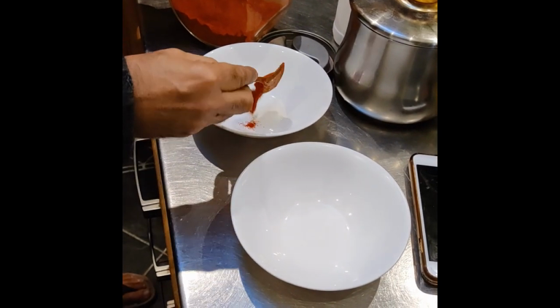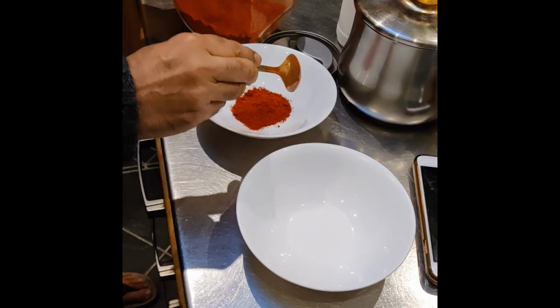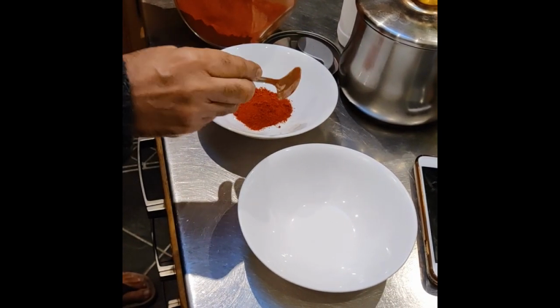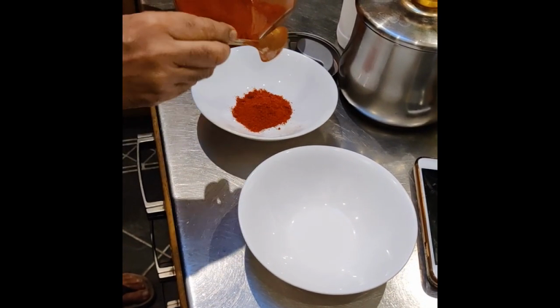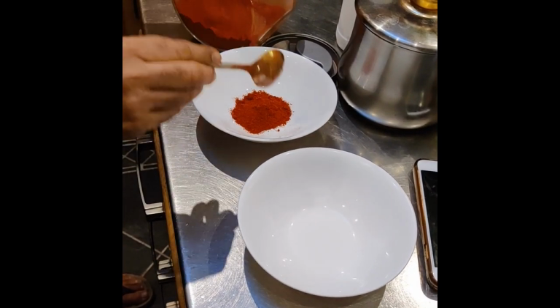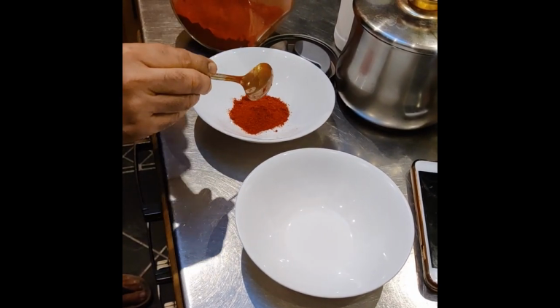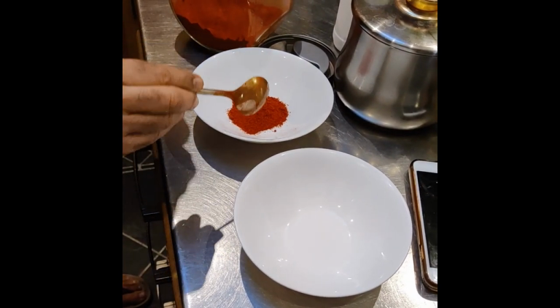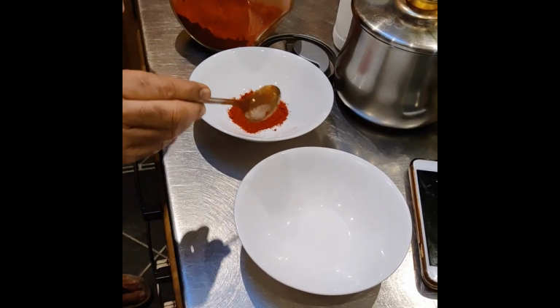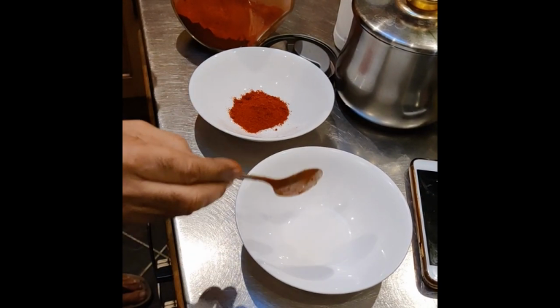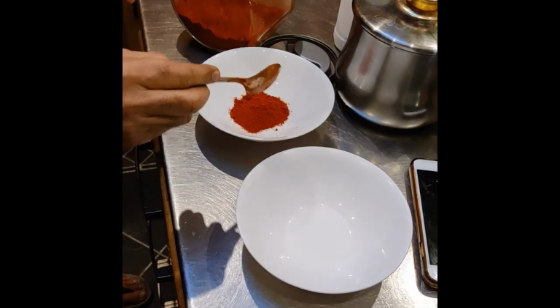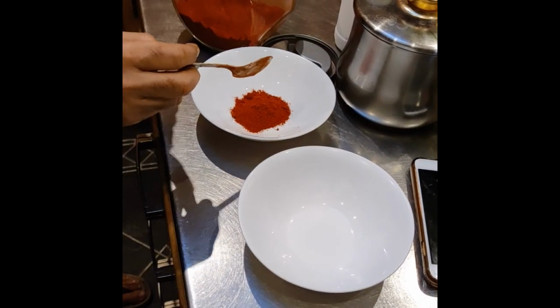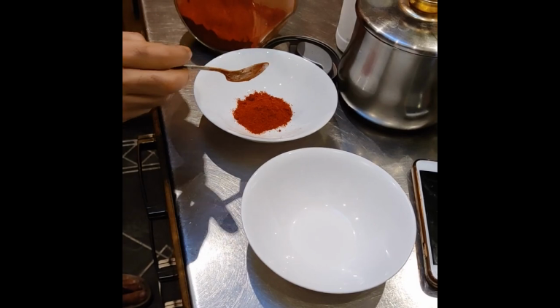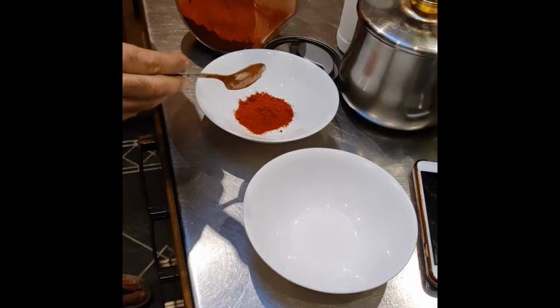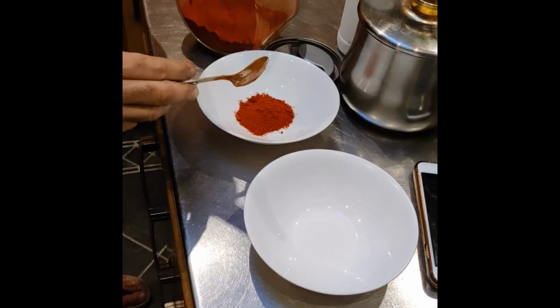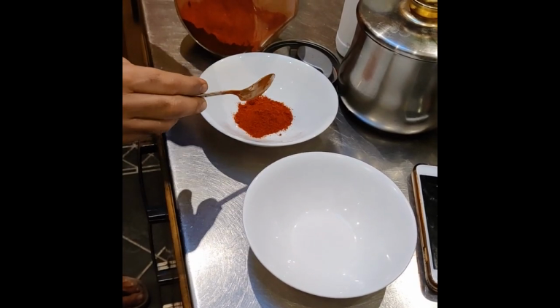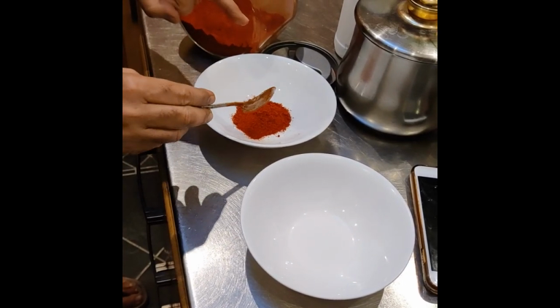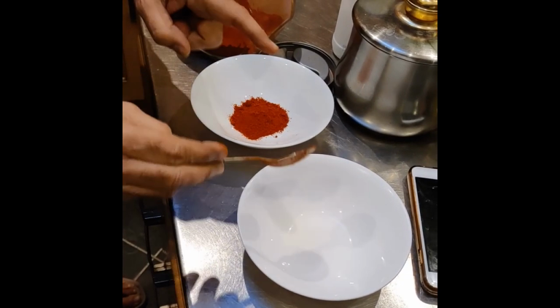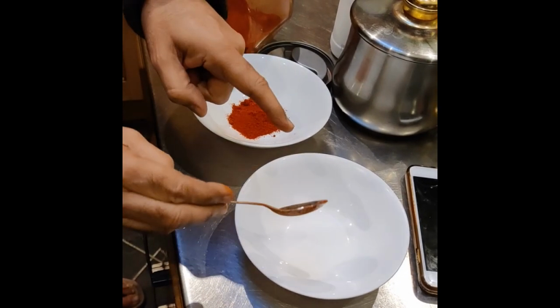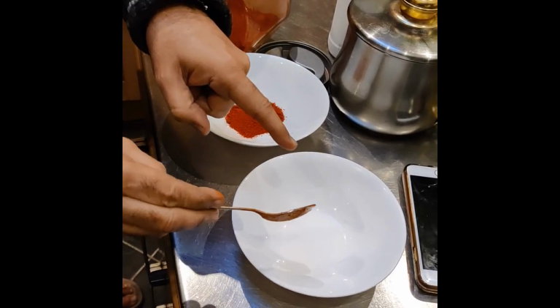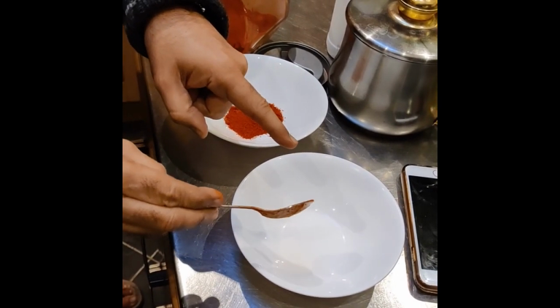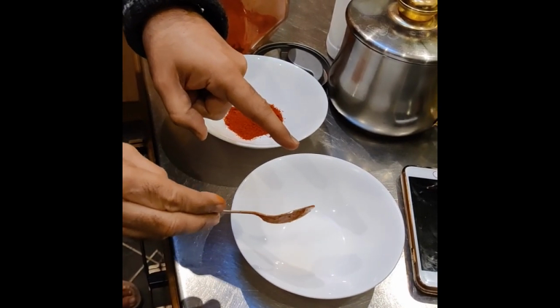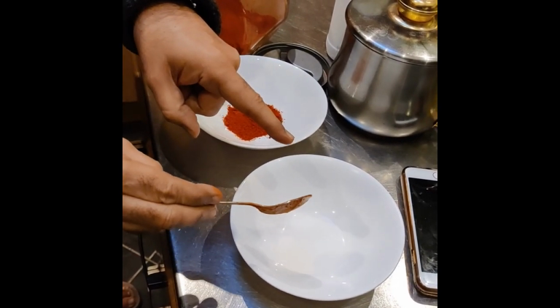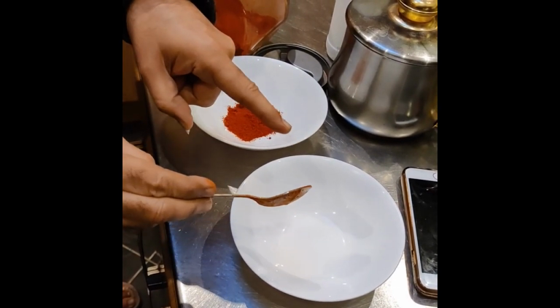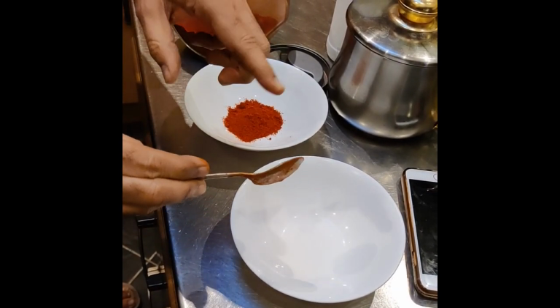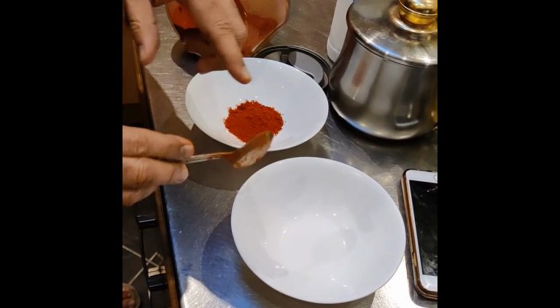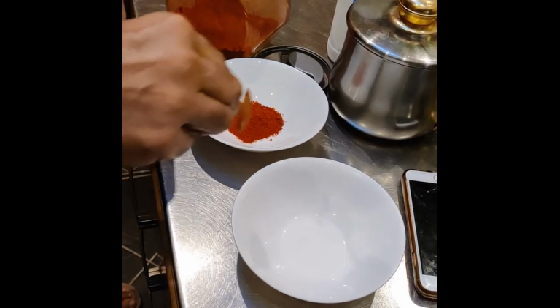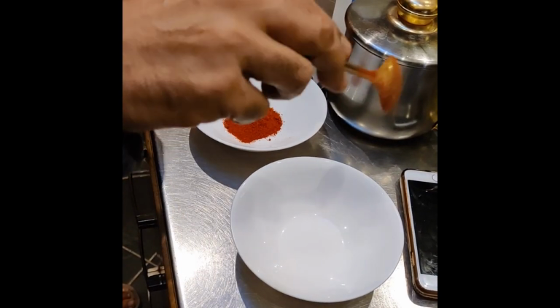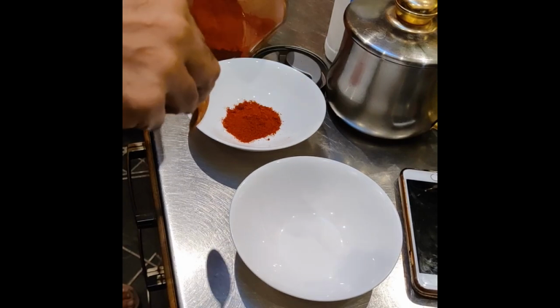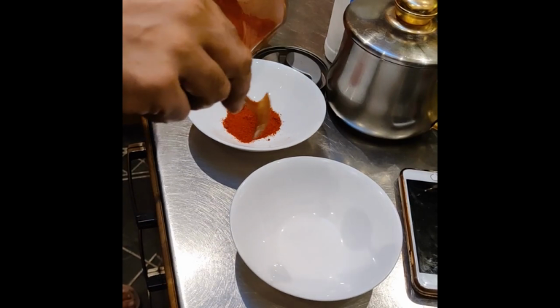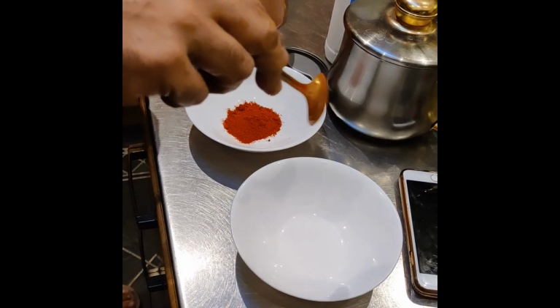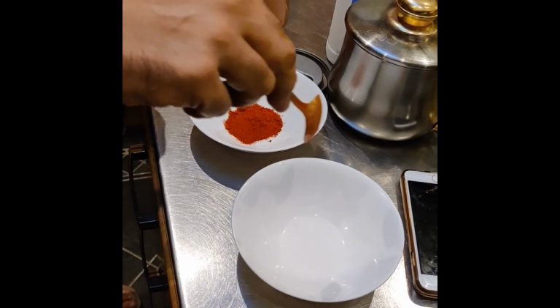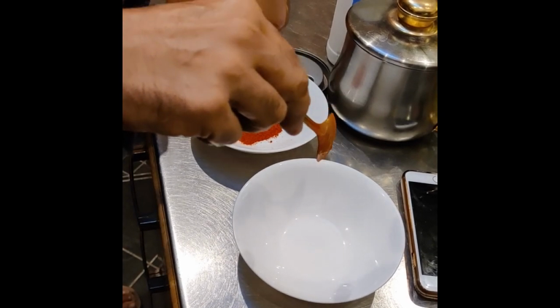So I'm making two different sauces. One is the Gazebo sauce and one is the Piri Piri sauce, which will be rubbed on the chicken.